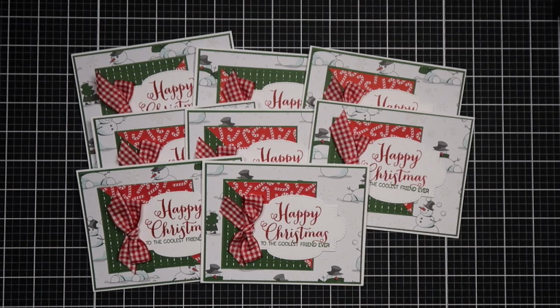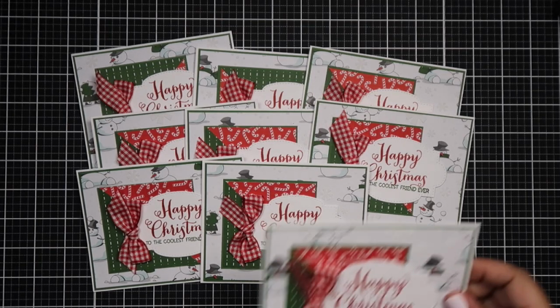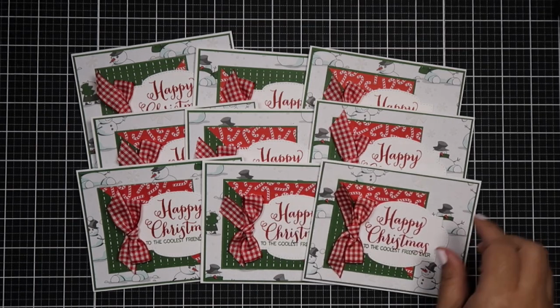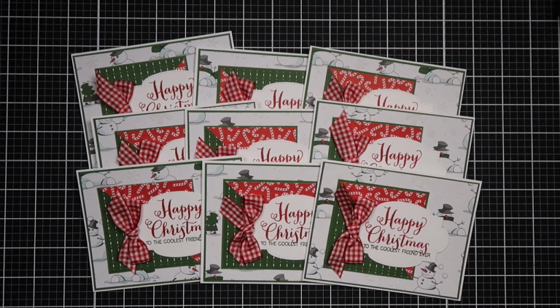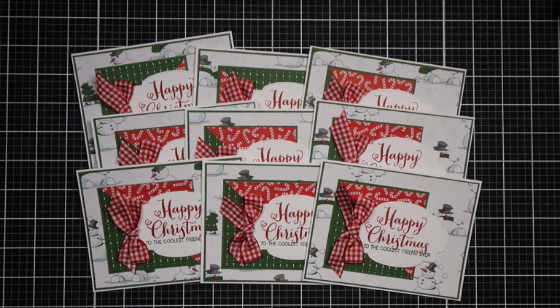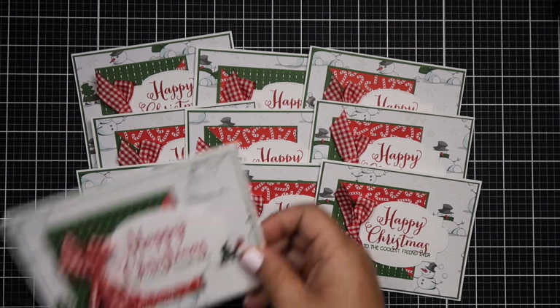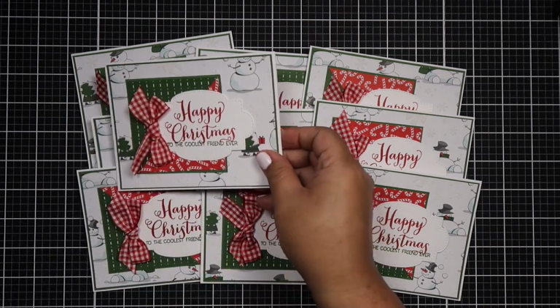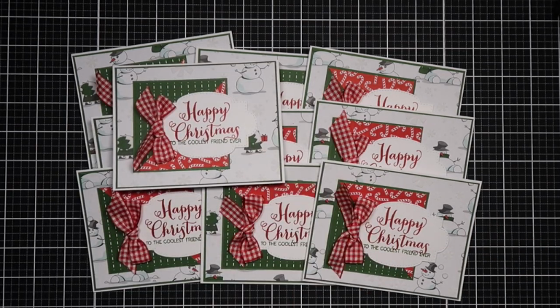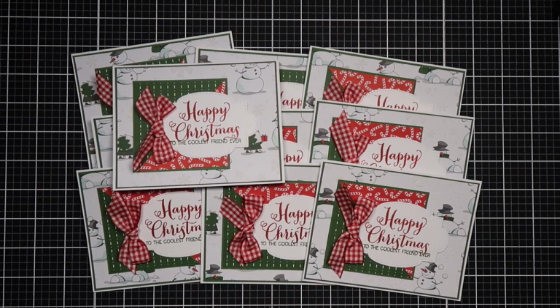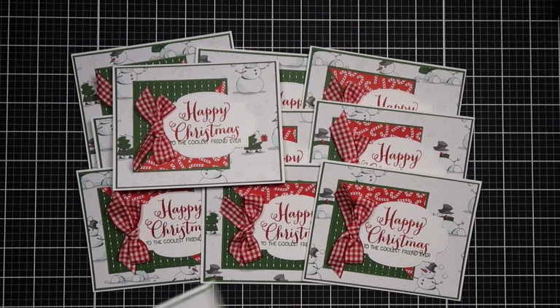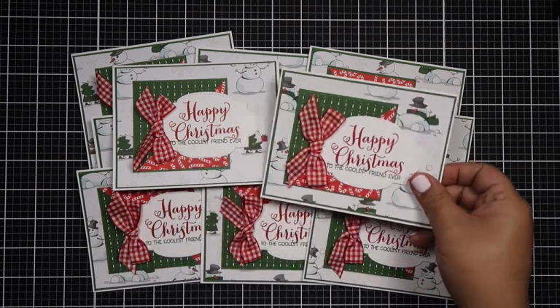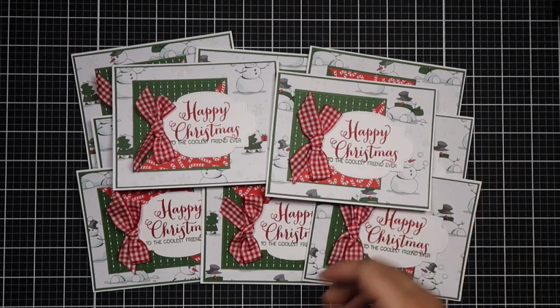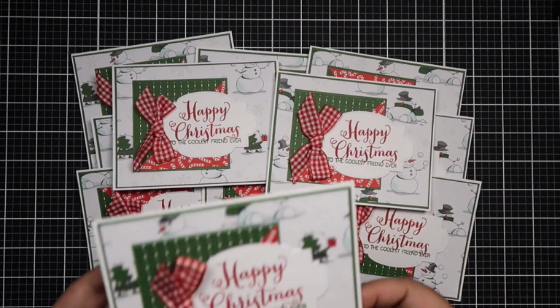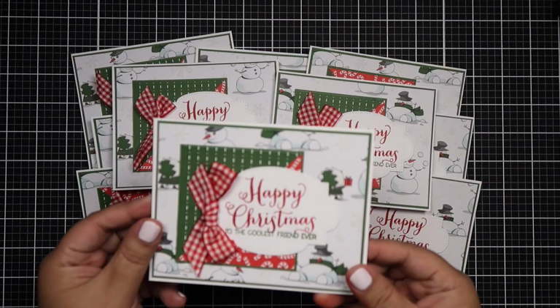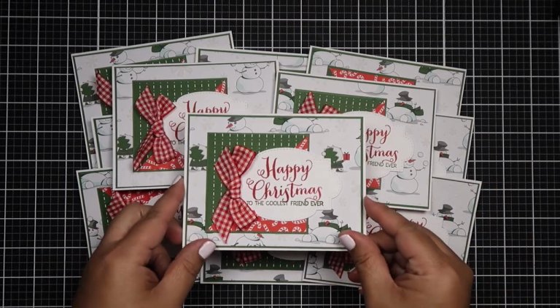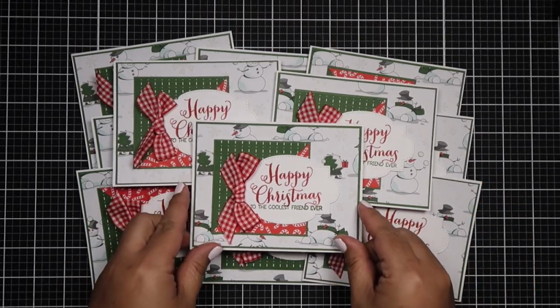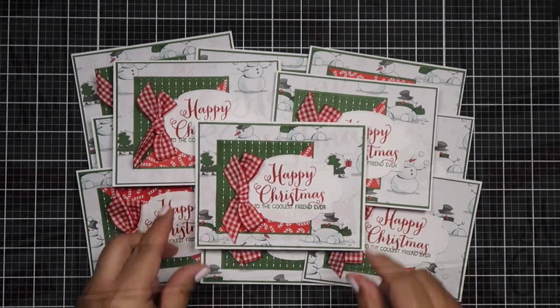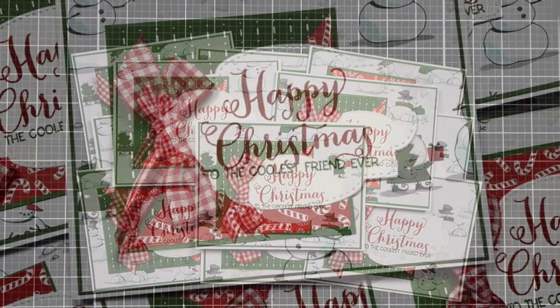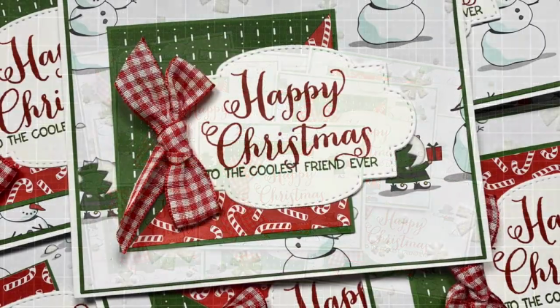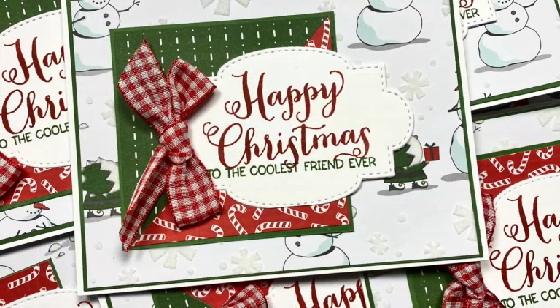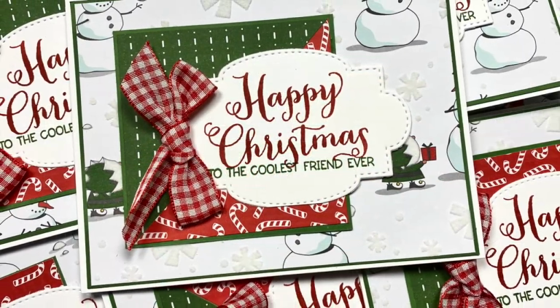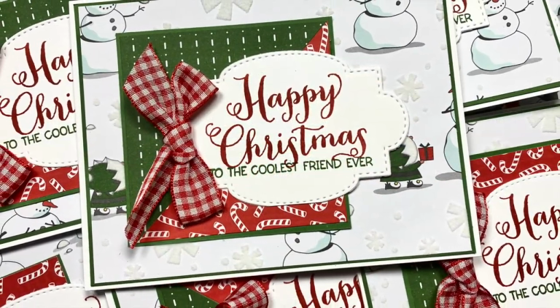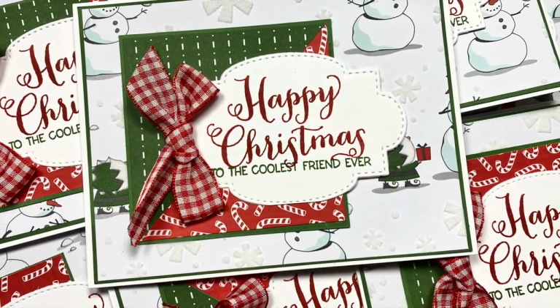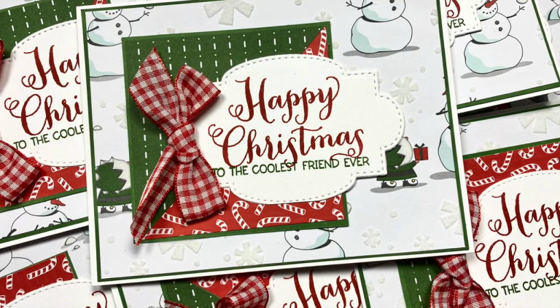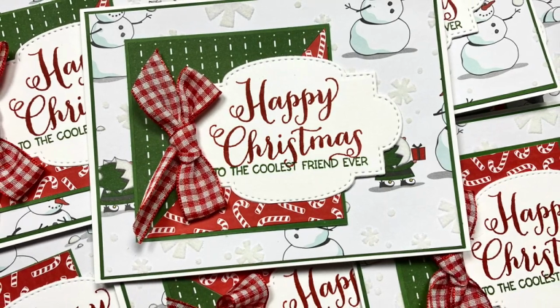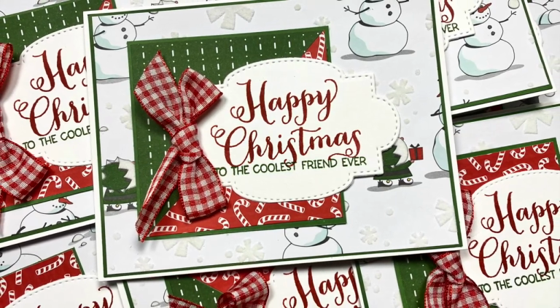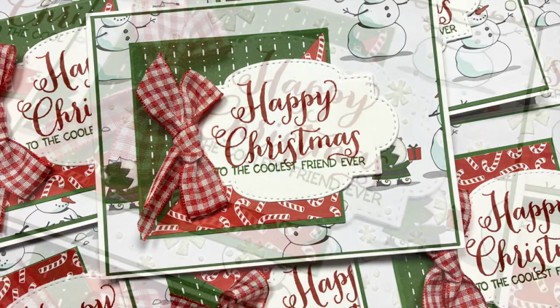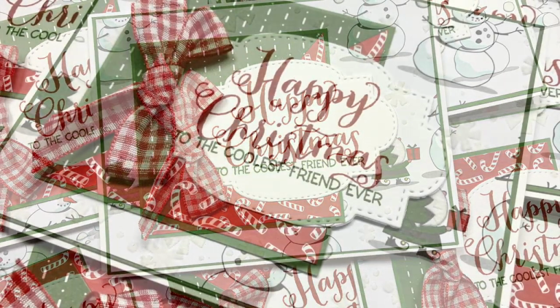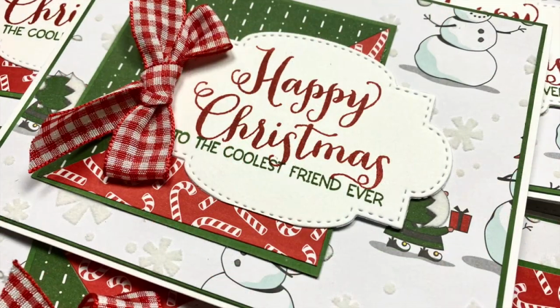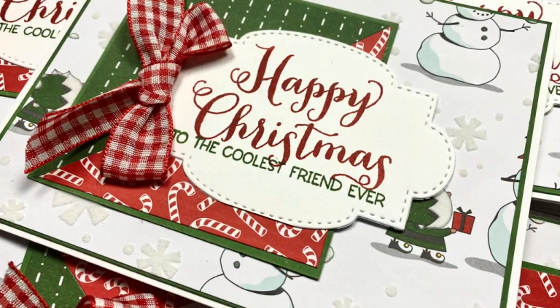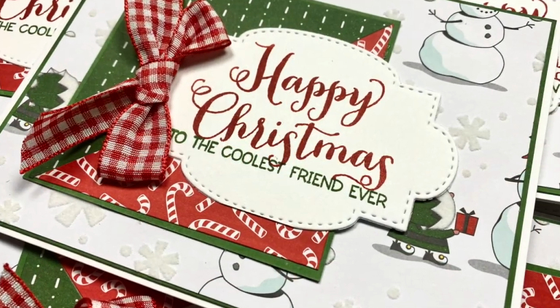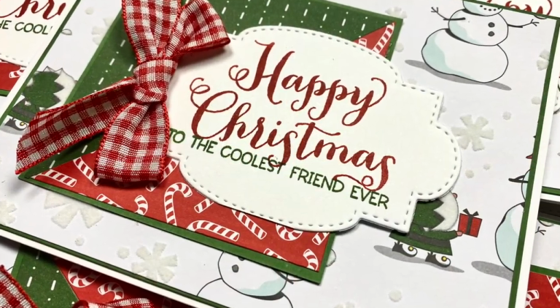Alright guys, we're done! I talked through this whole thing — I didn't think I would, but here is the finished product. Let me know what you guys think. Thank you so much for watching, and I hope you have a great rest of the week. Have a wonderful day, guys — bye!